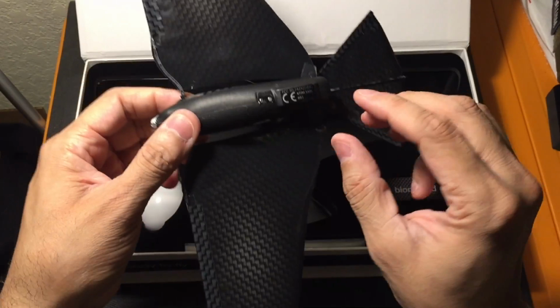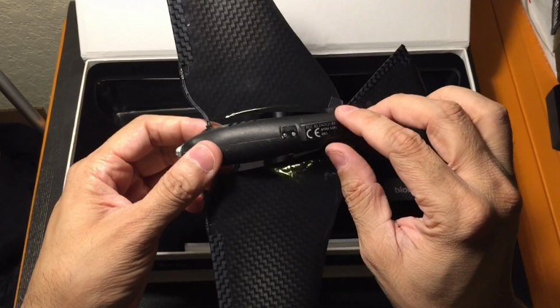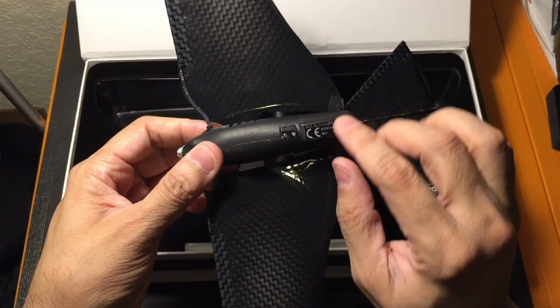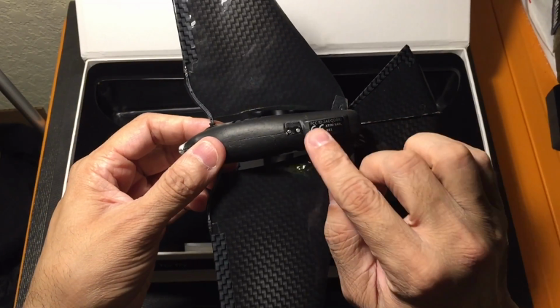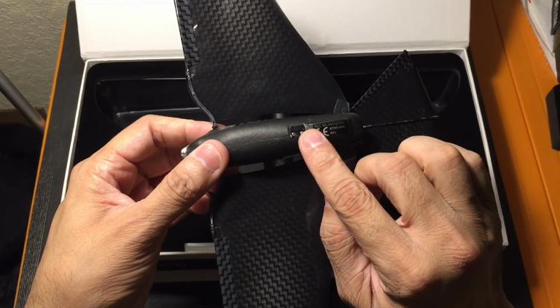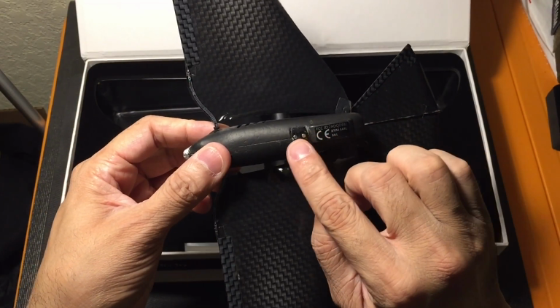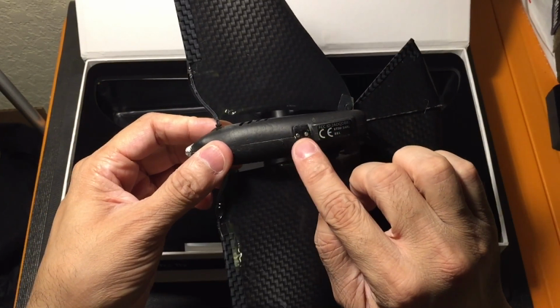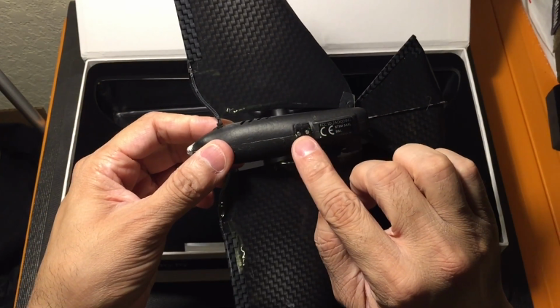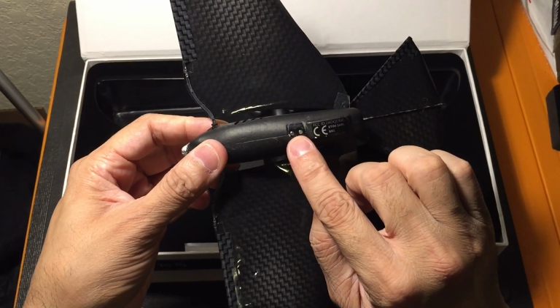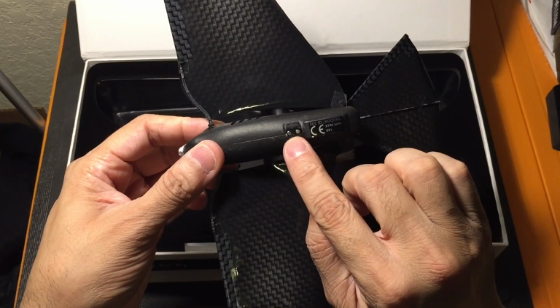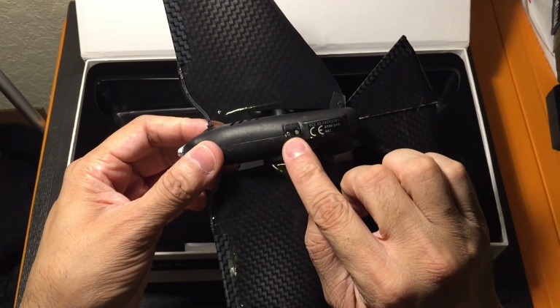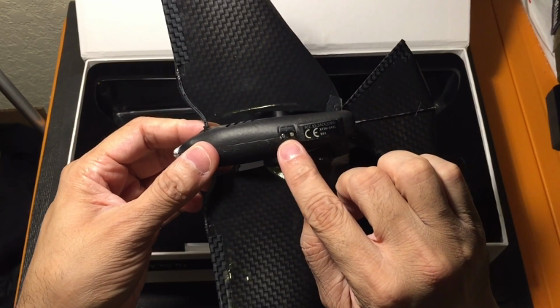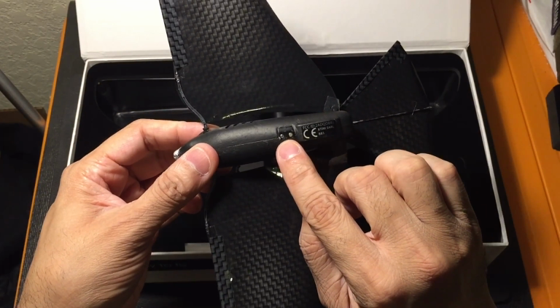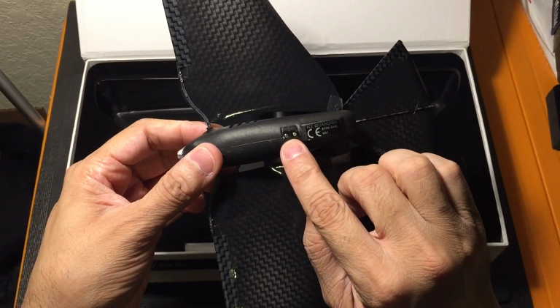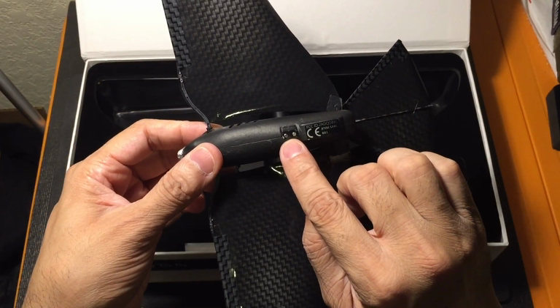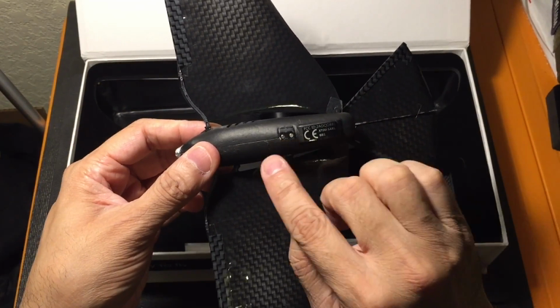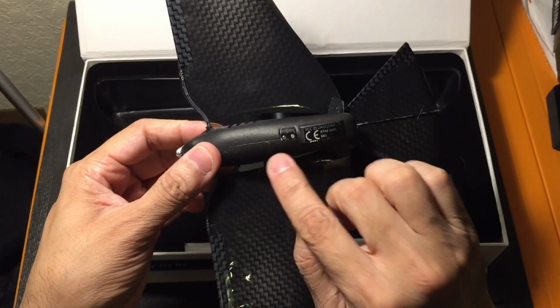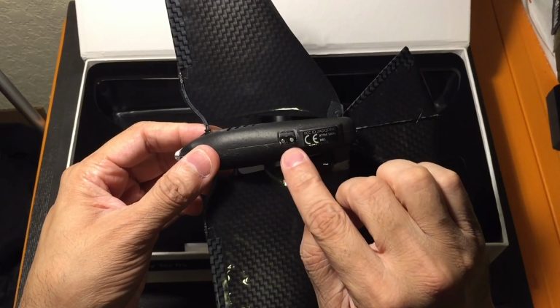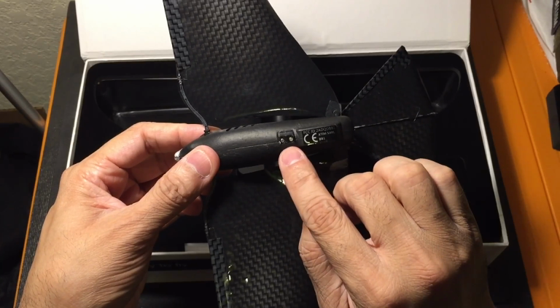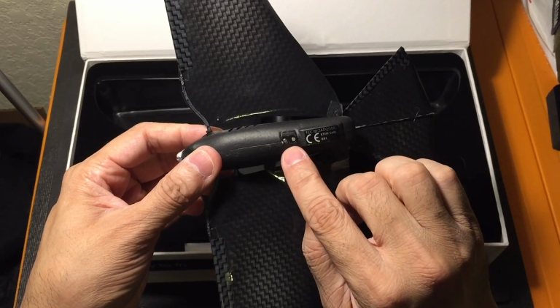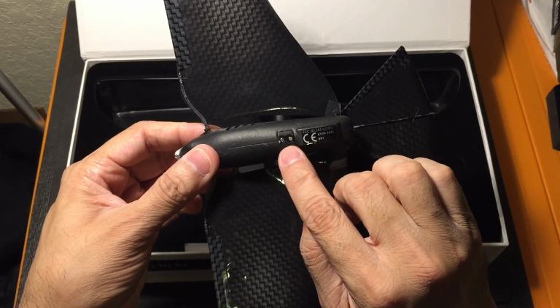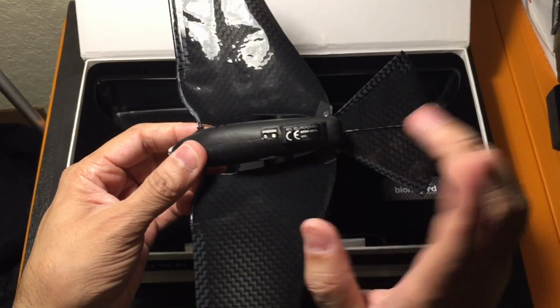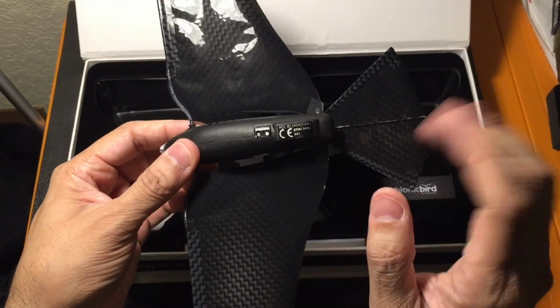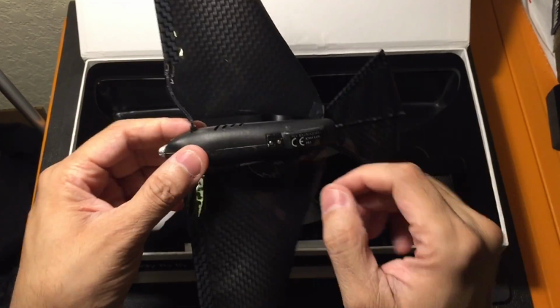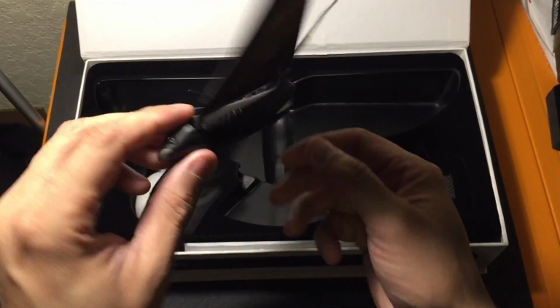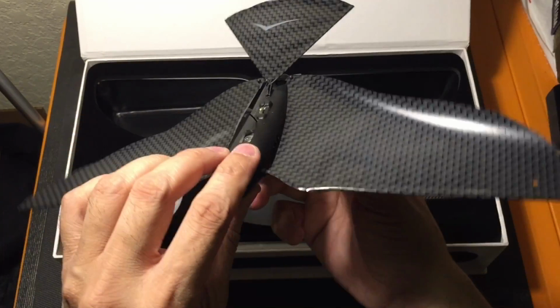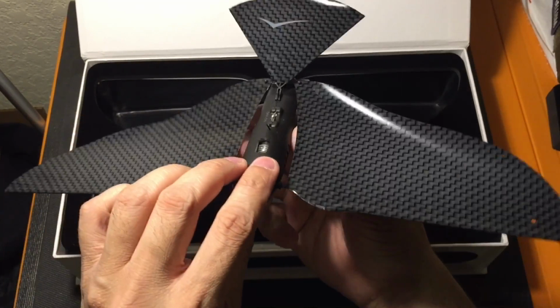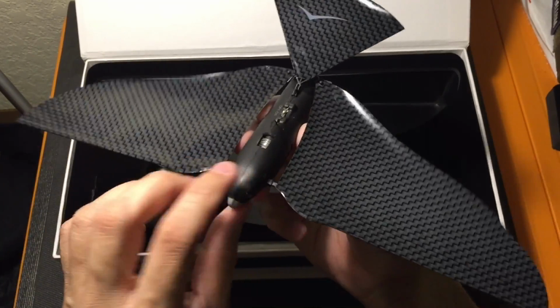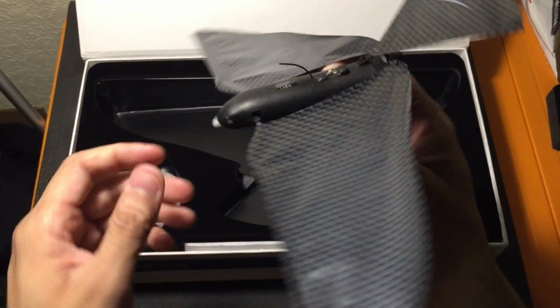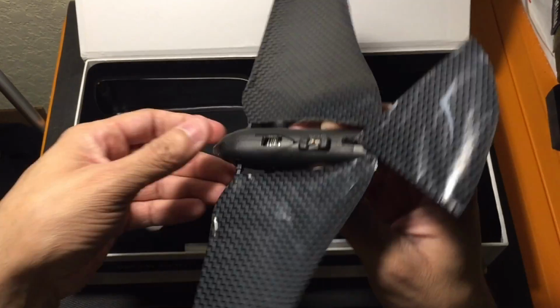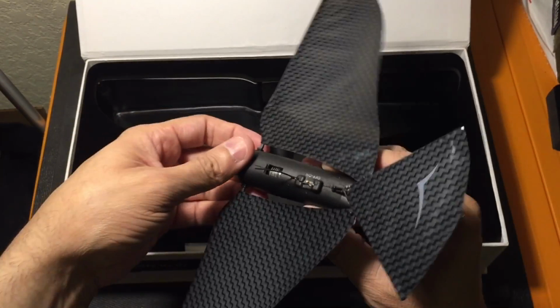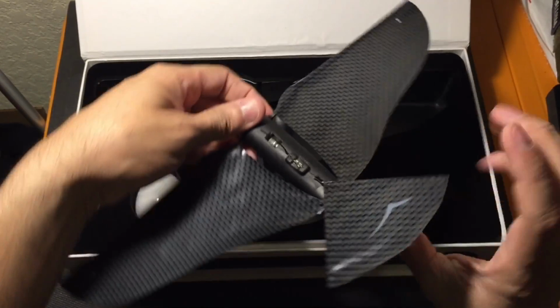Underneath, you just have your portion right here which will attach to the charger, so you can go ahead and charge it, and that's pretty much it. So that is the Bionic Bird.